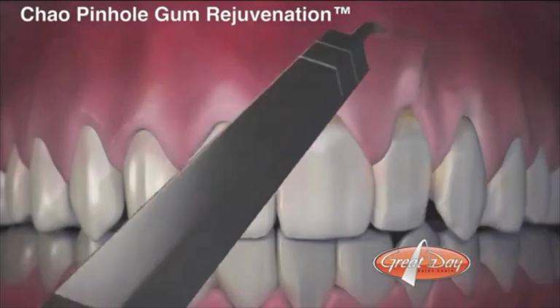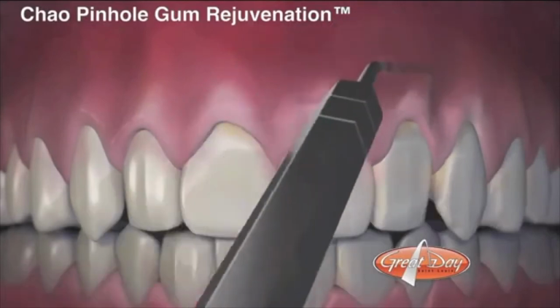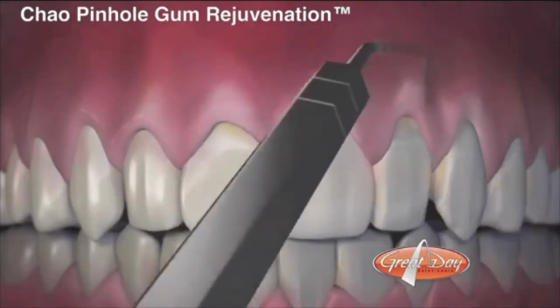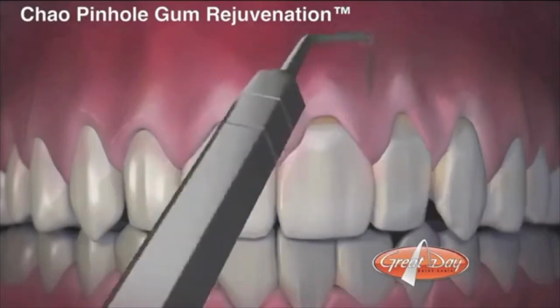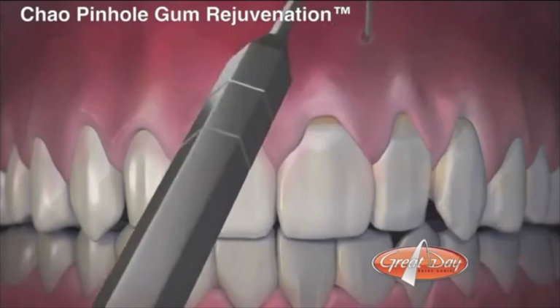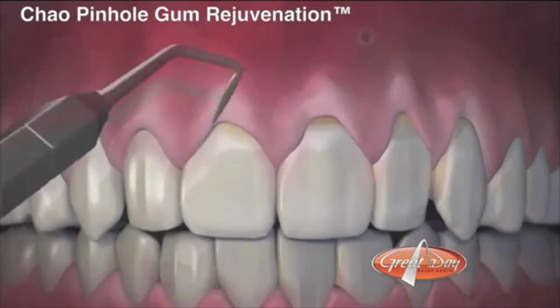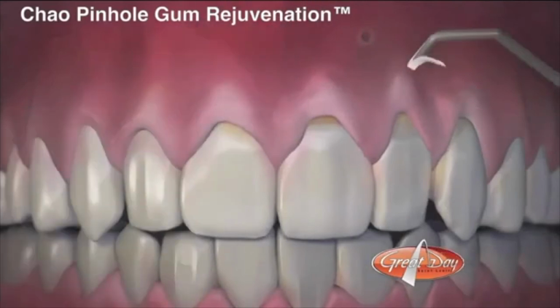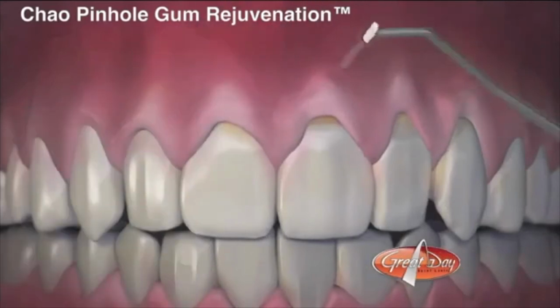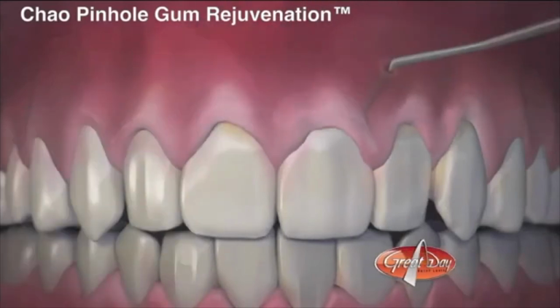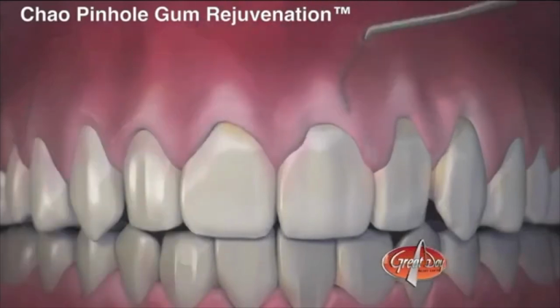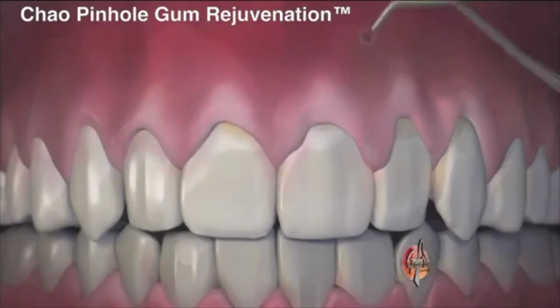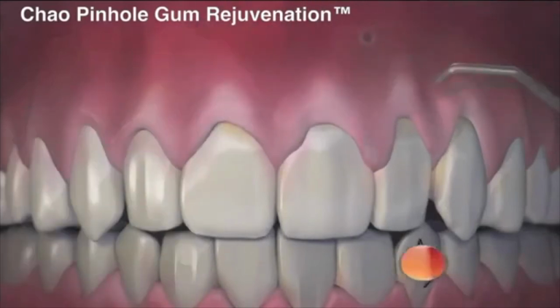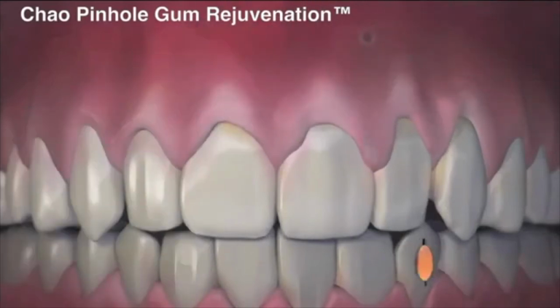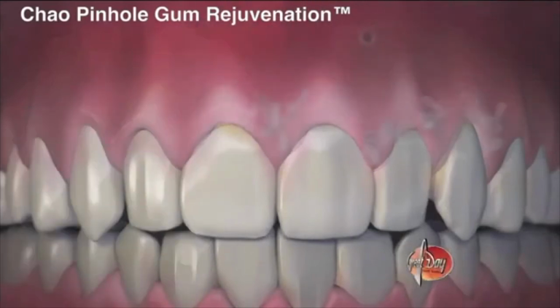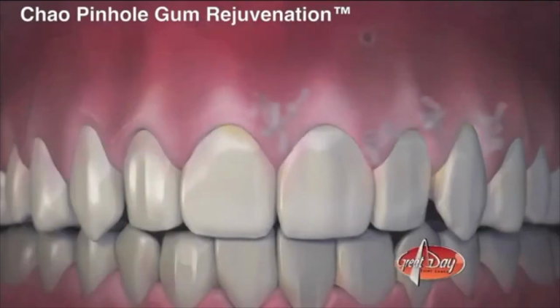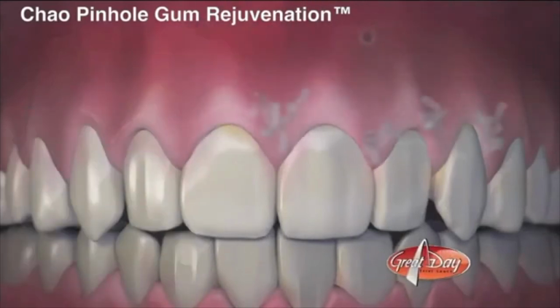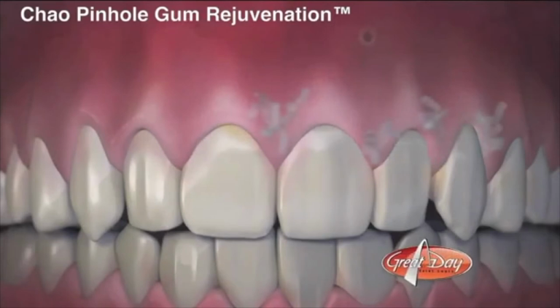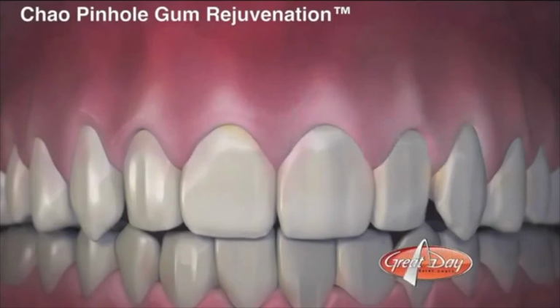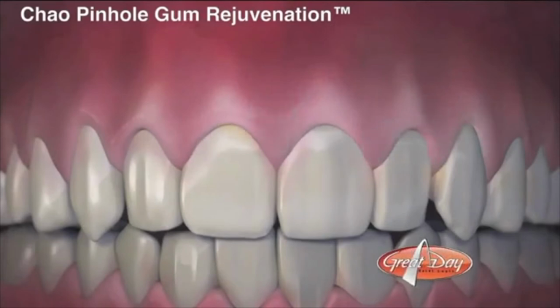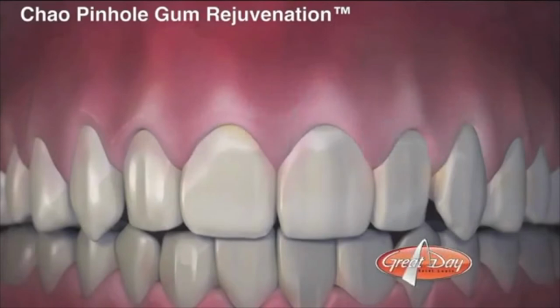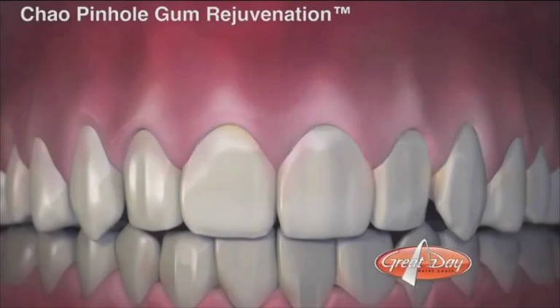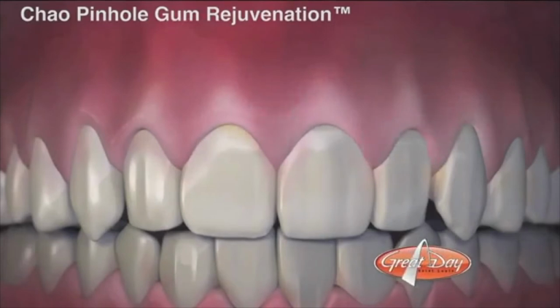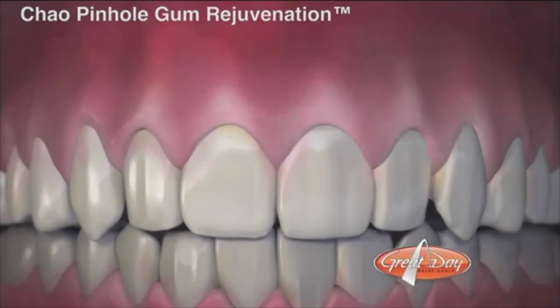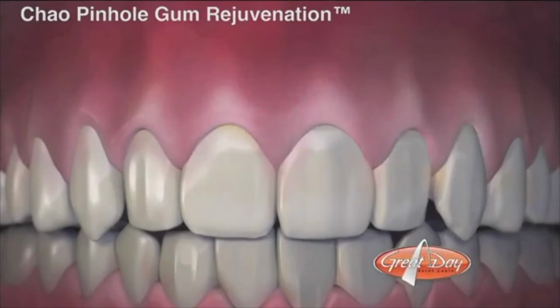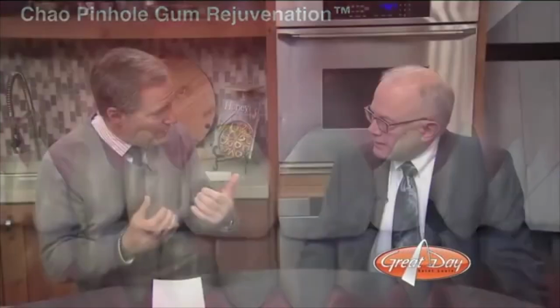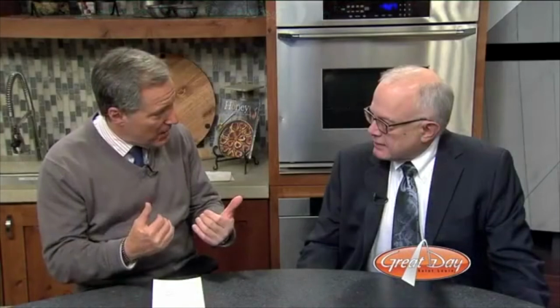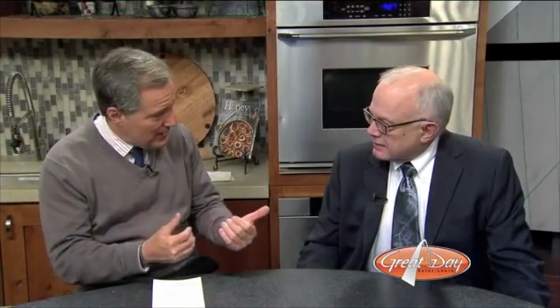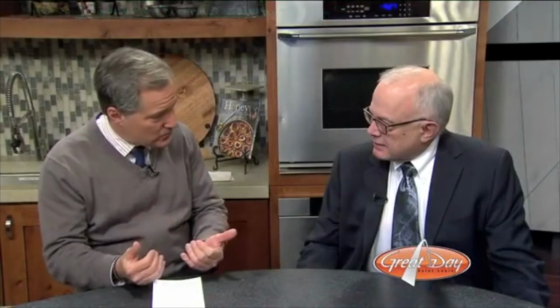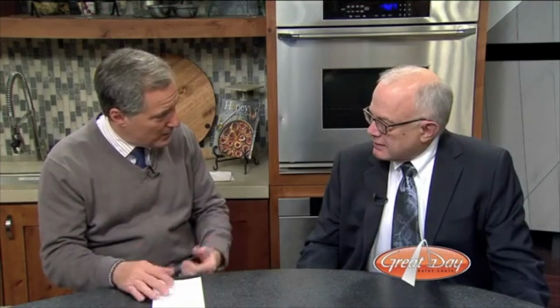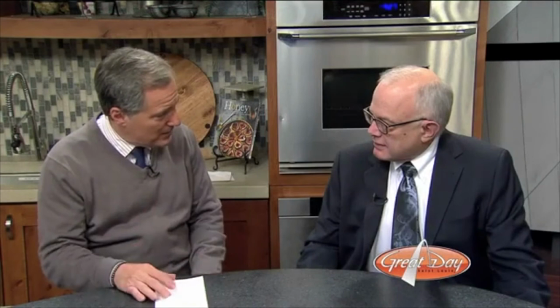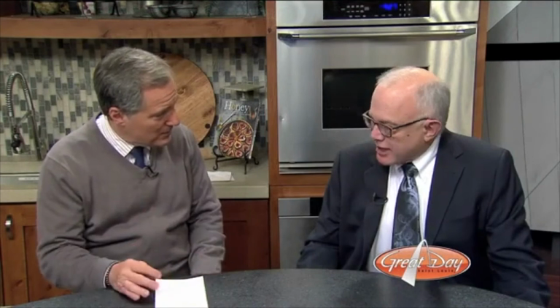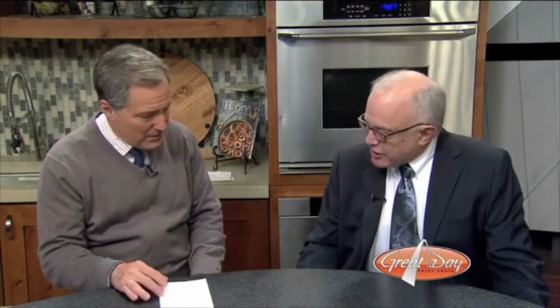Like so many advances we've seen in dentistry and all the medical arts, these techniques are making for less intrusive and less expensive fixes to many of these problems — and that's exactly what we're talking about here.